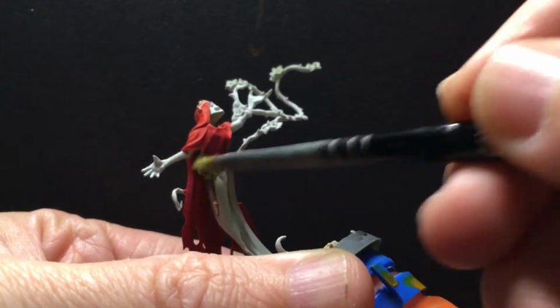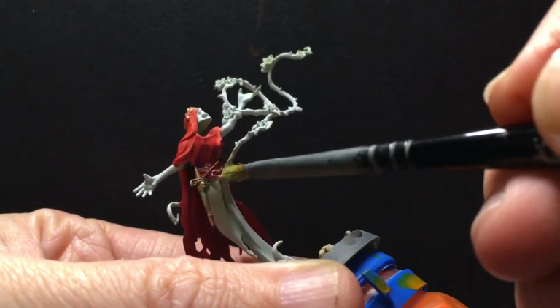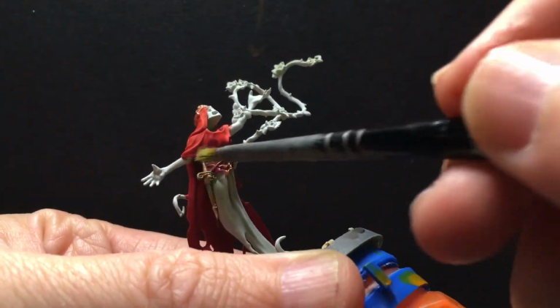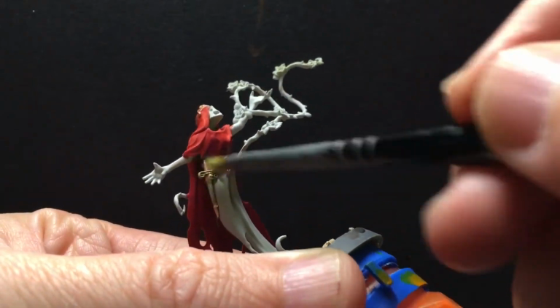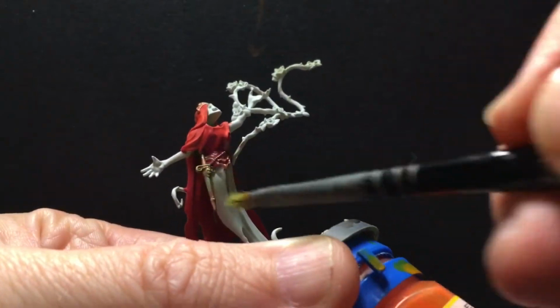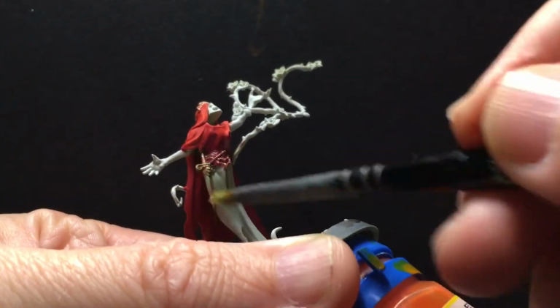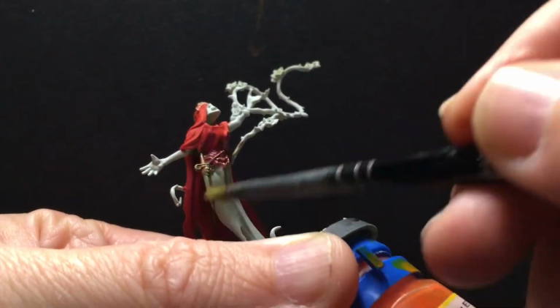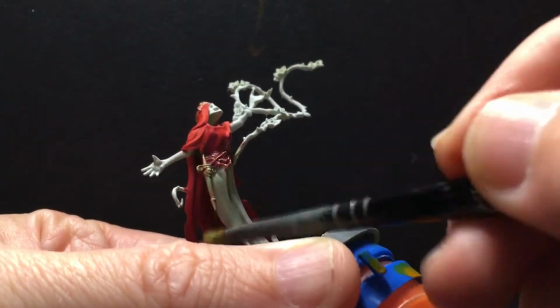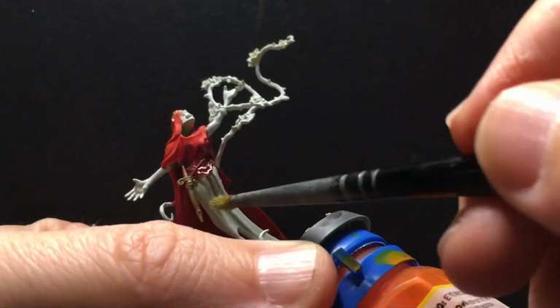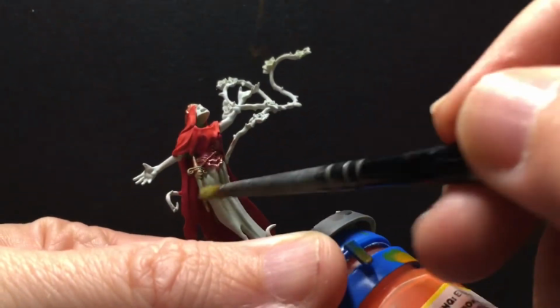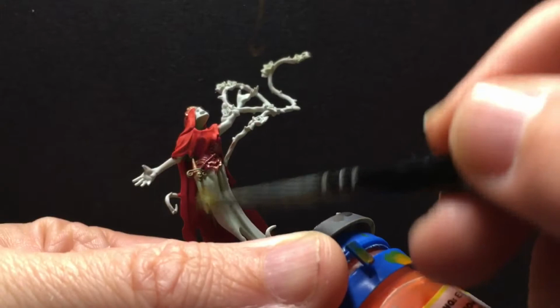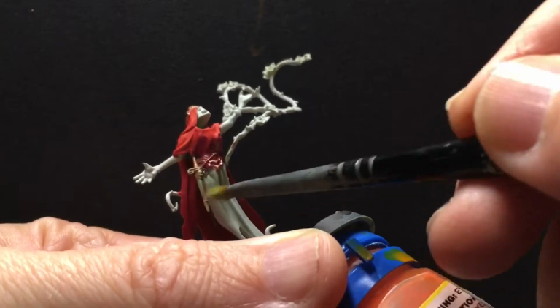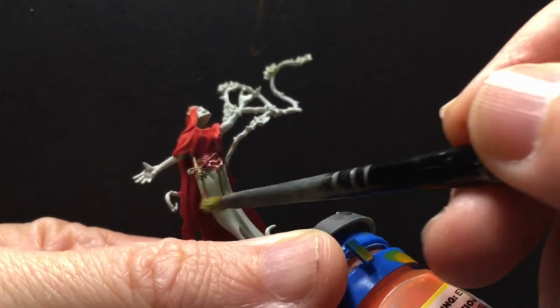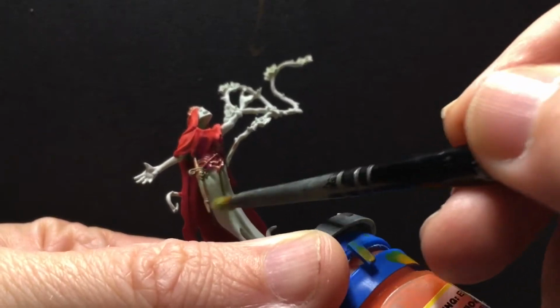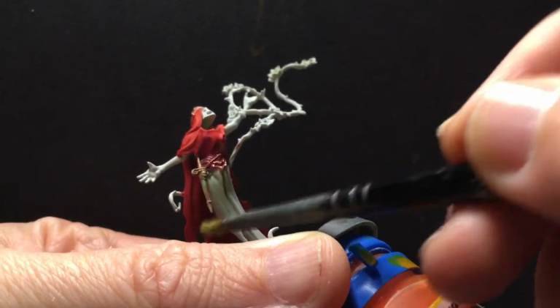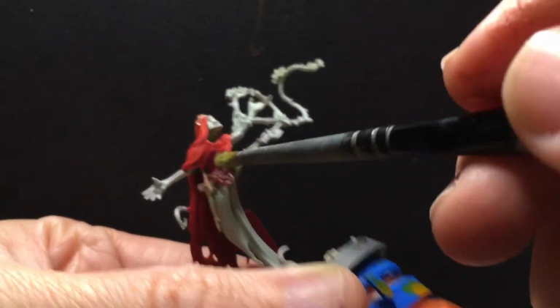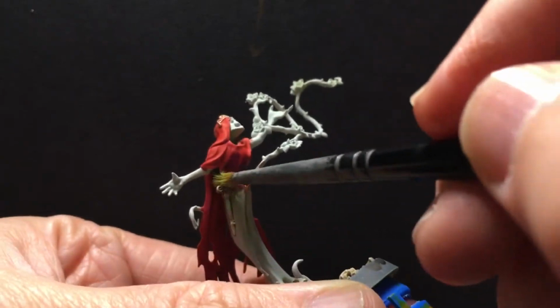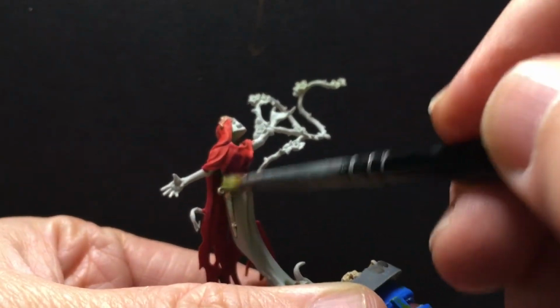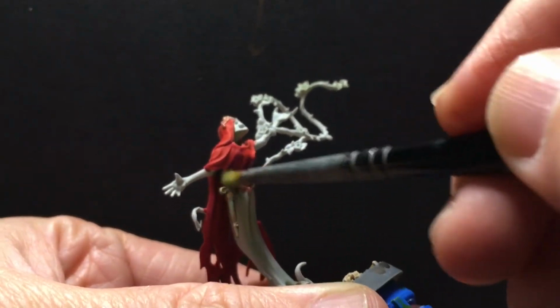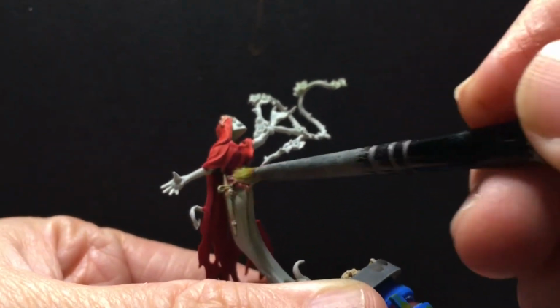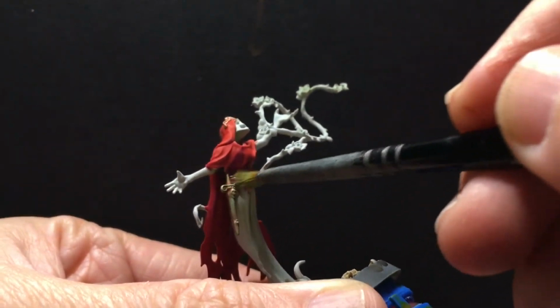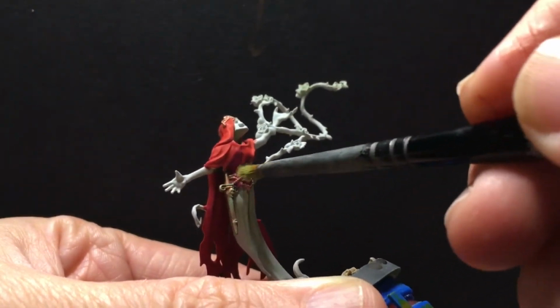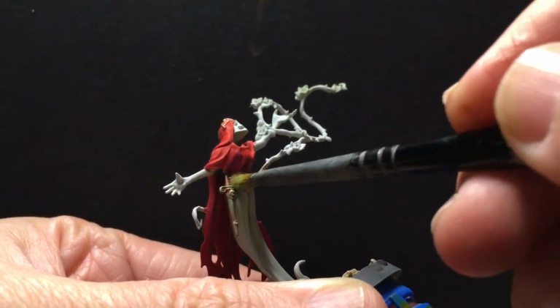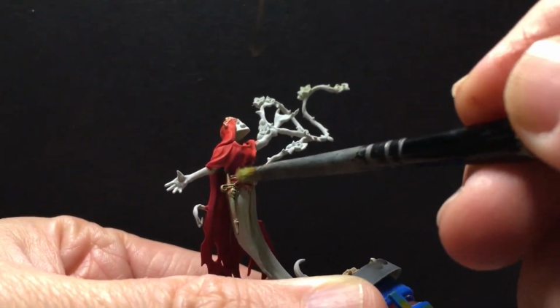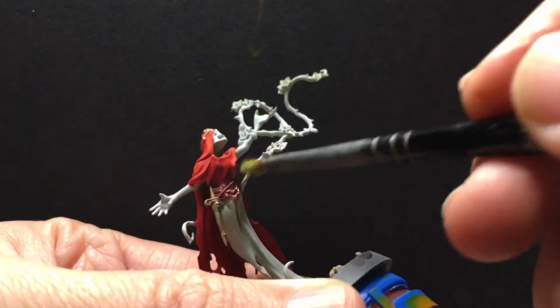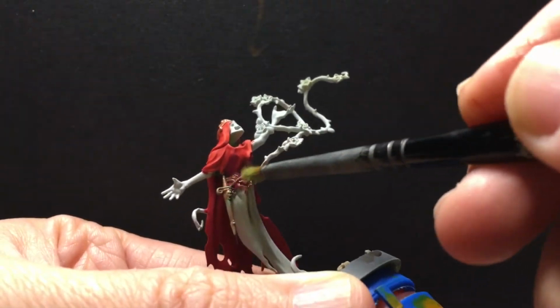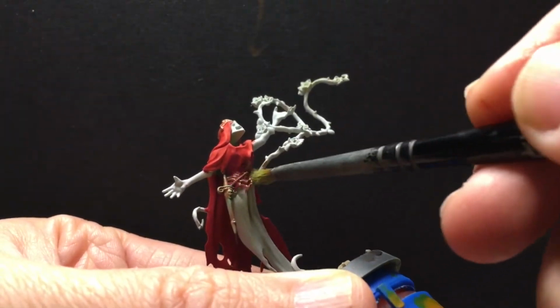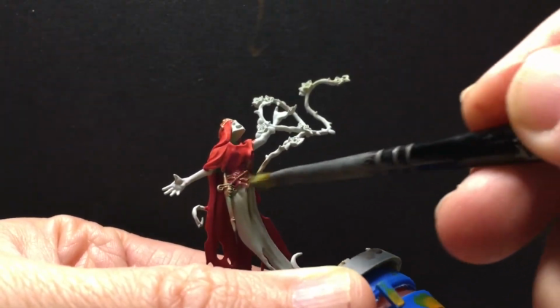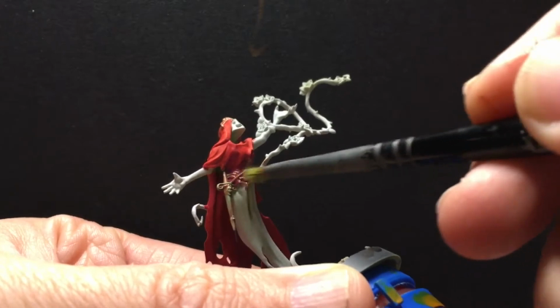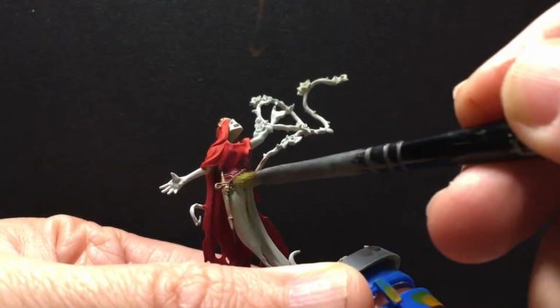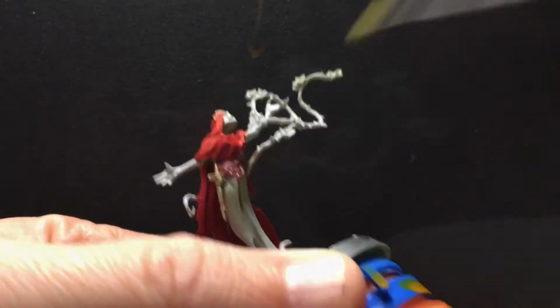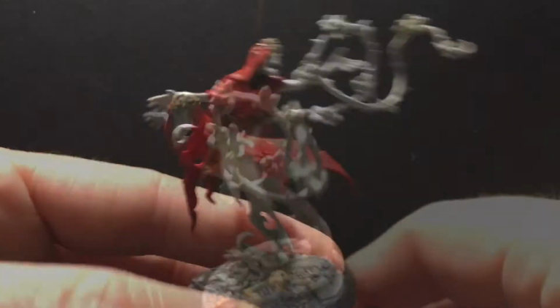I did get a little bit on the dagger here and I'm just going to leave it, because I don't really care that much about tidying it up again. Just trying to get these guys on the table with an interesting look and some themes.